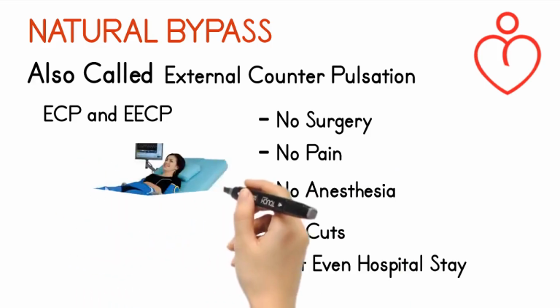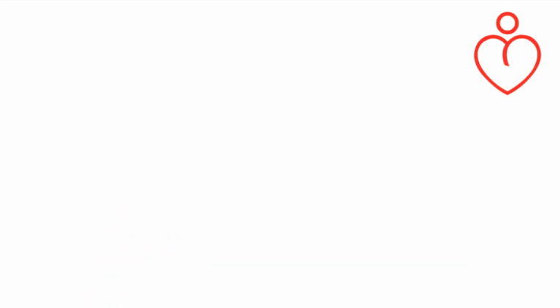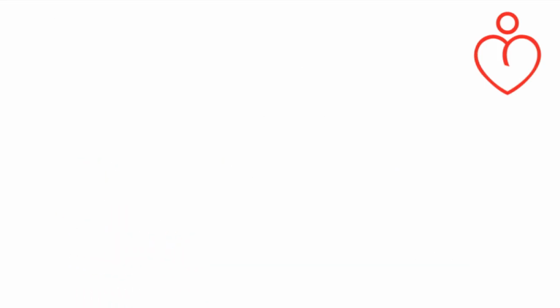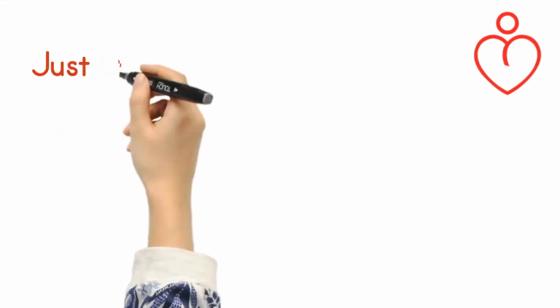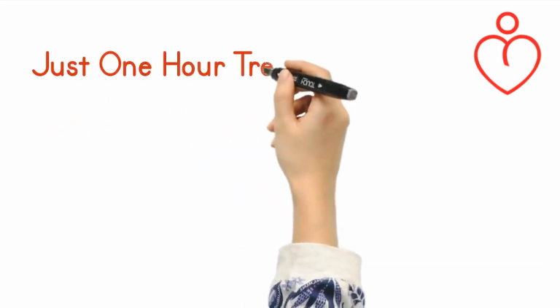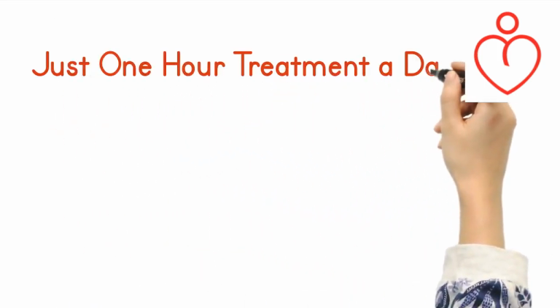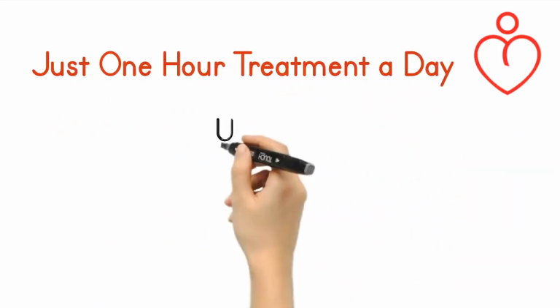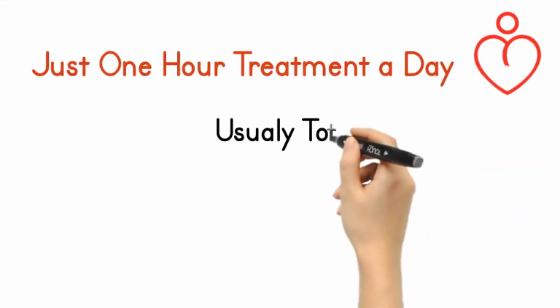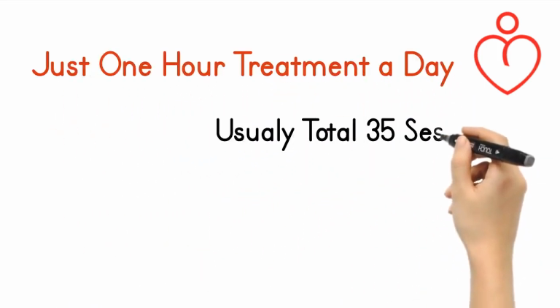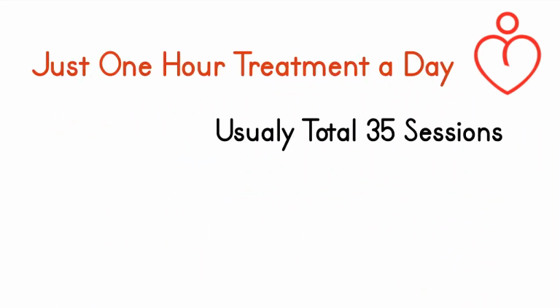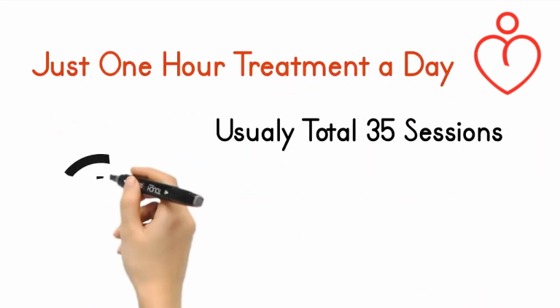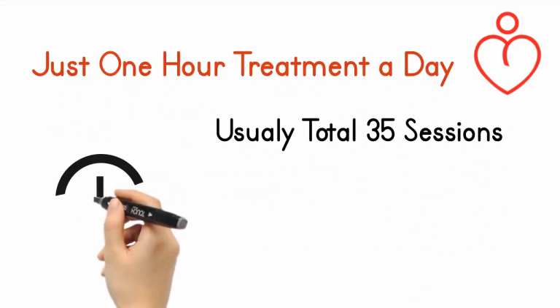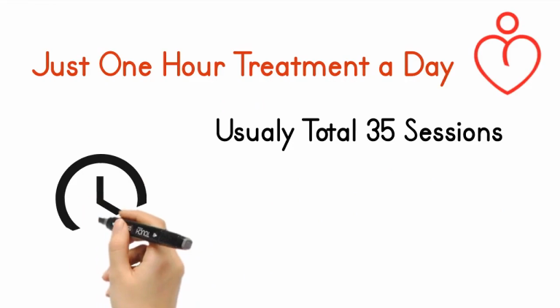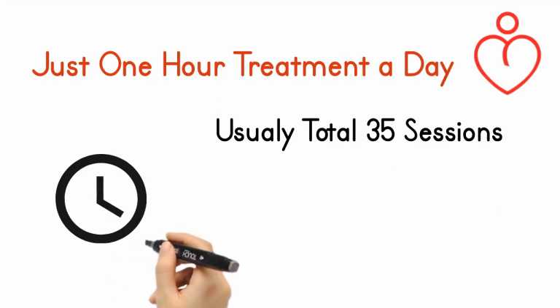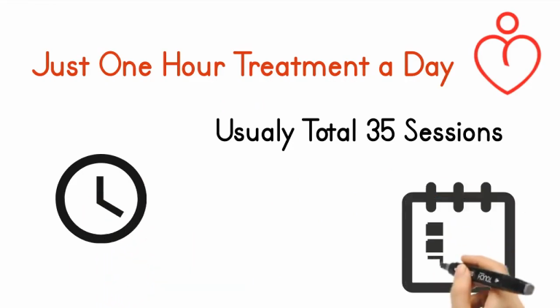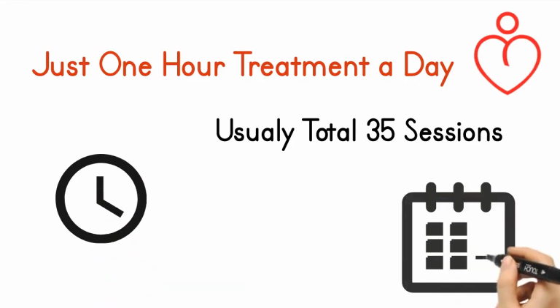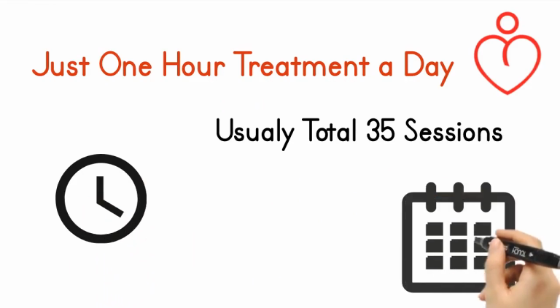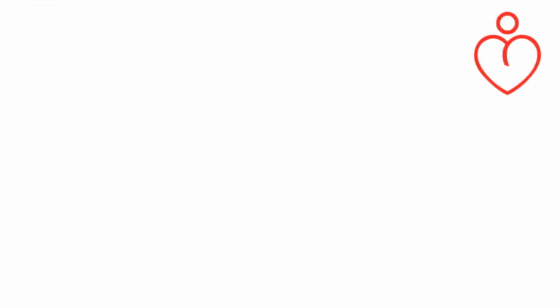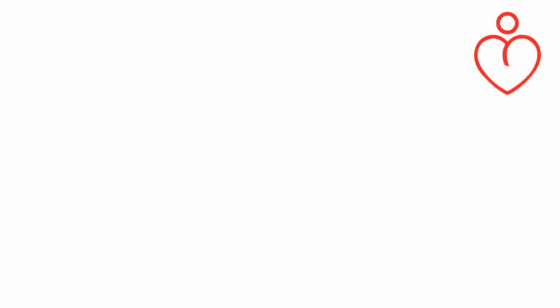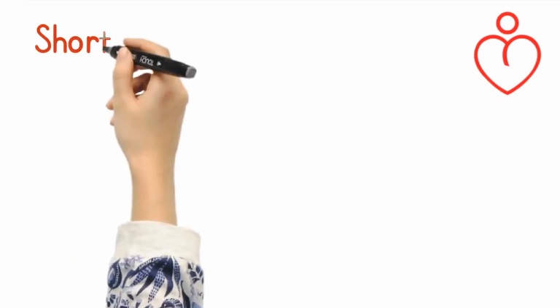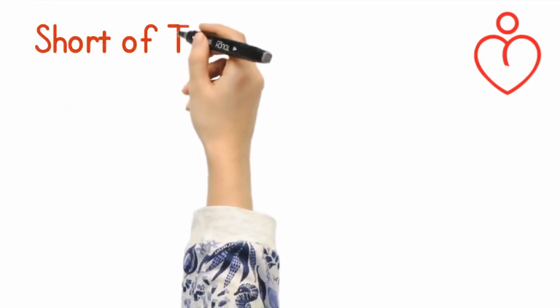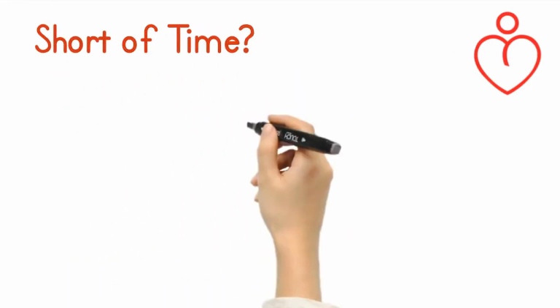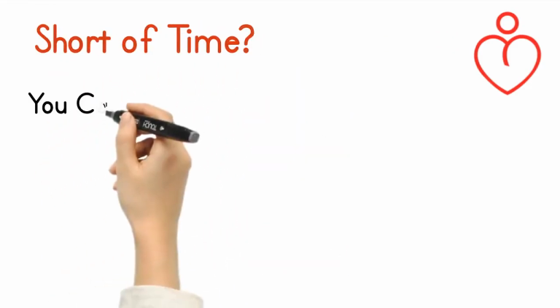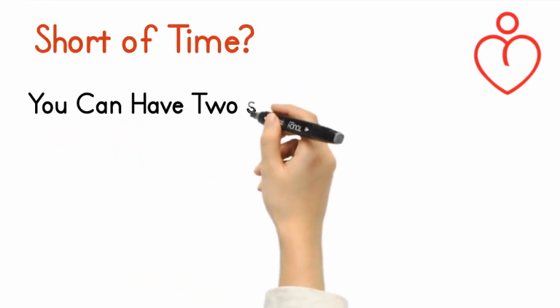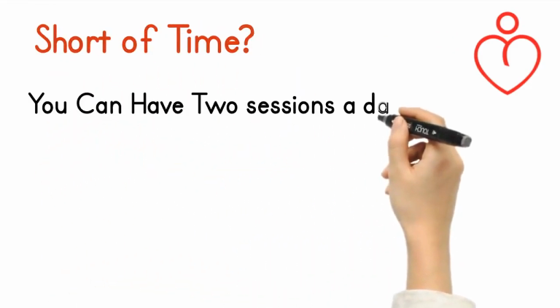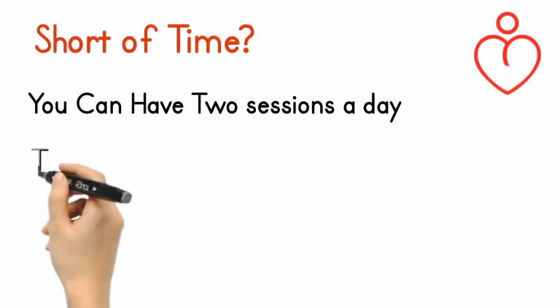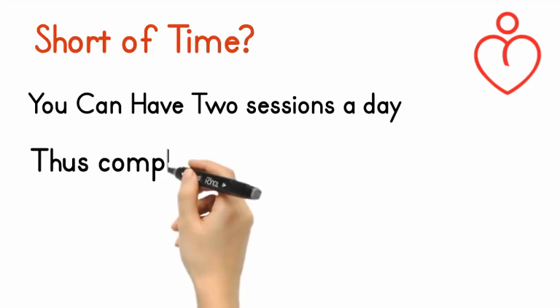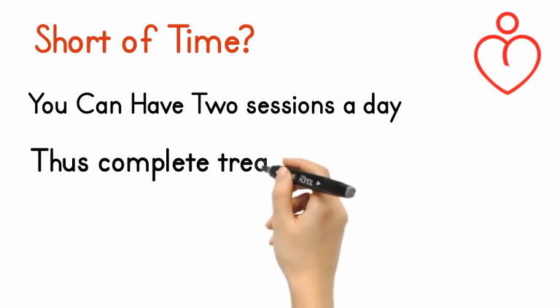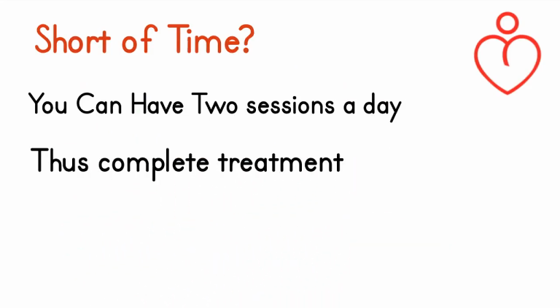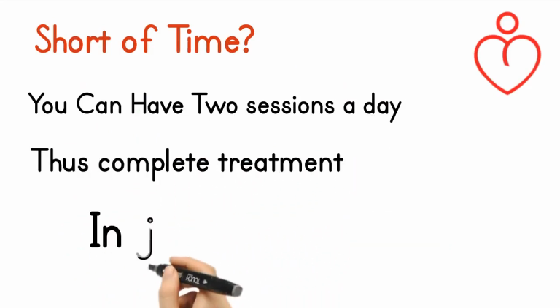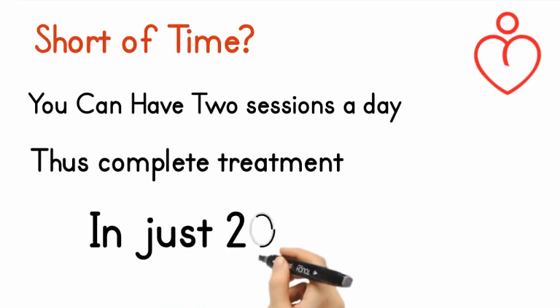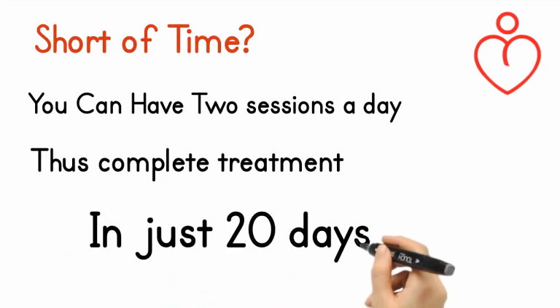Just one hour of treatment a day, usually a total of 35 sessions. Short on time? You can have two sessions a day and complete treatment in just 20 days.